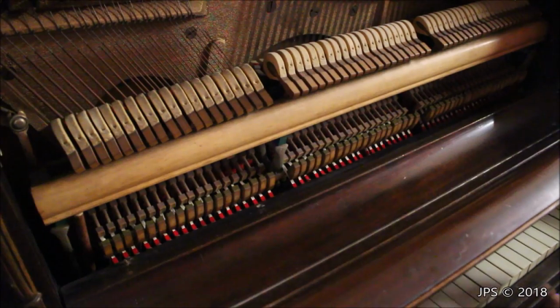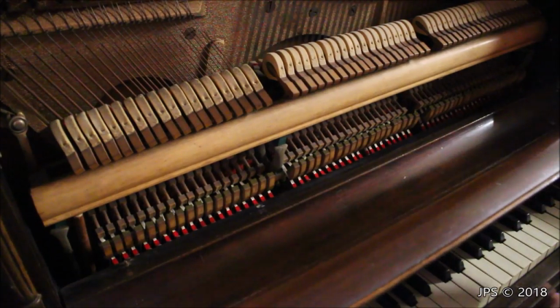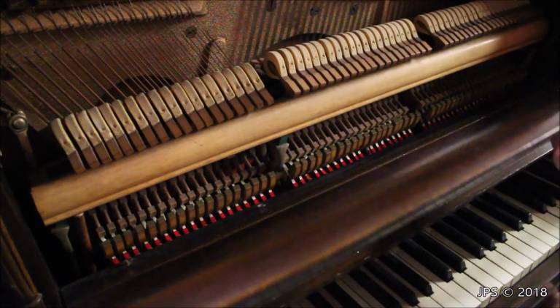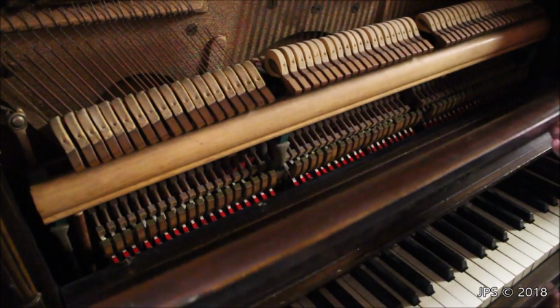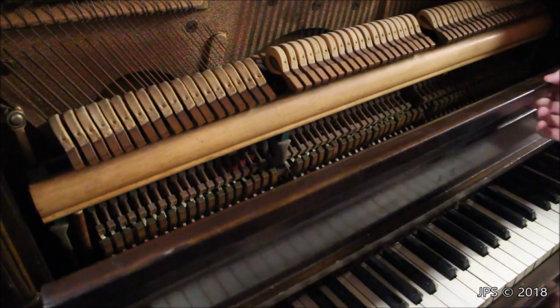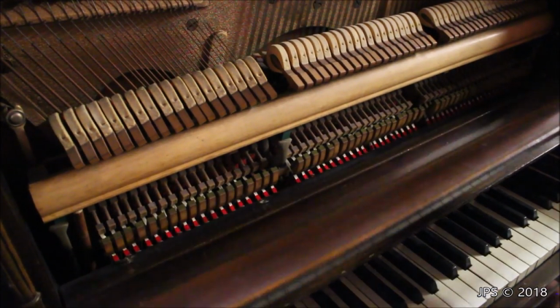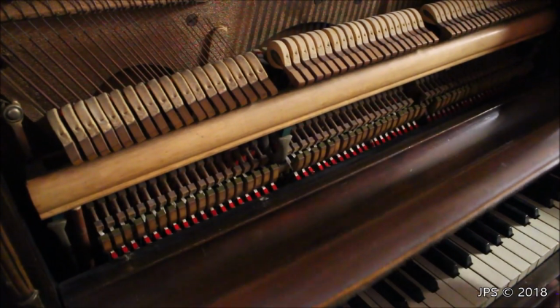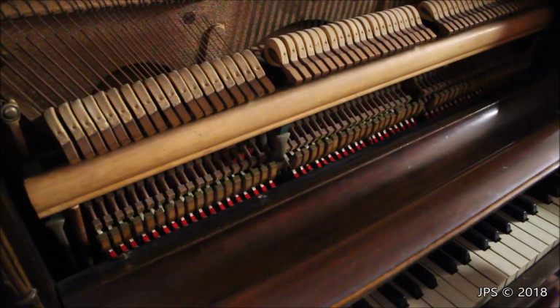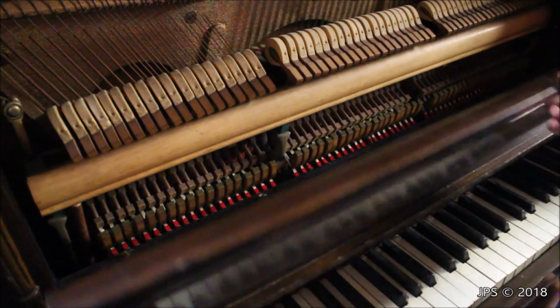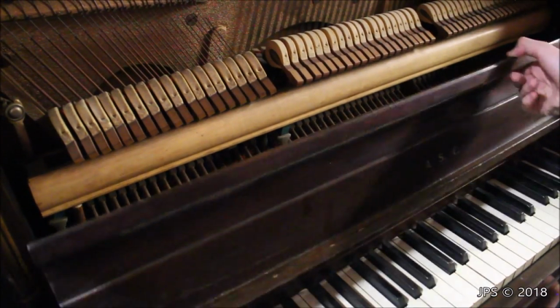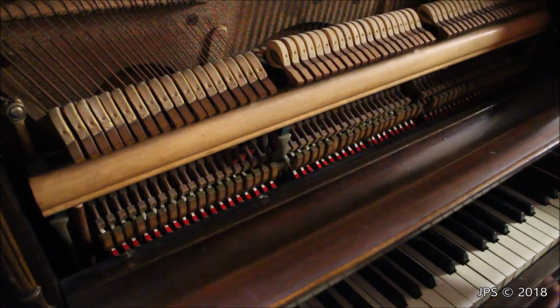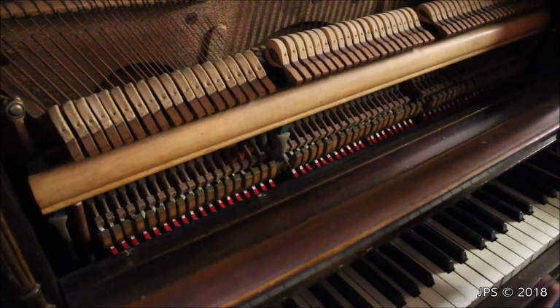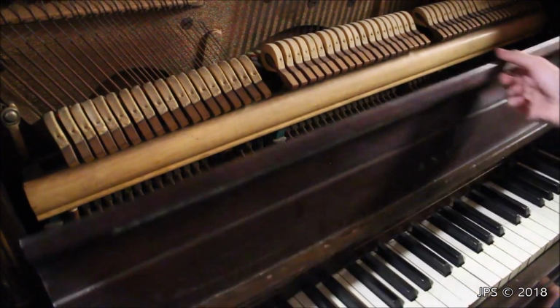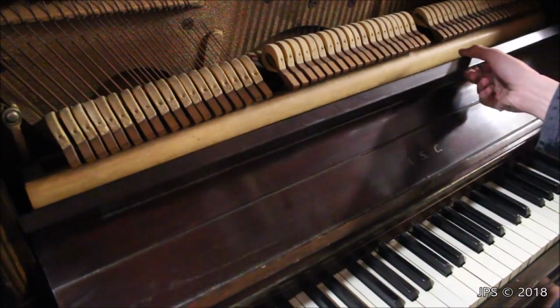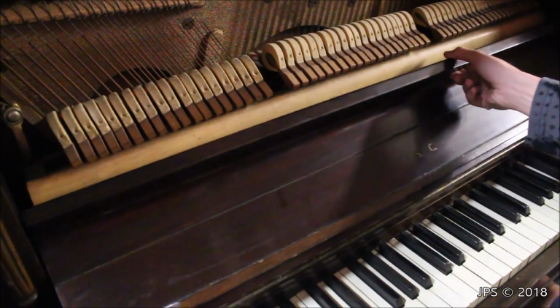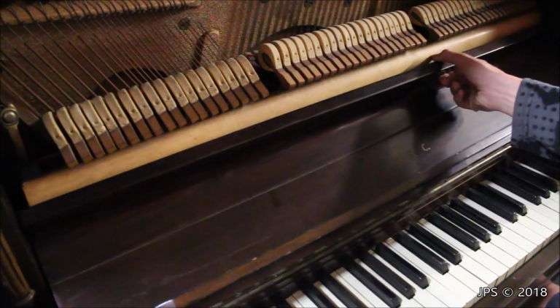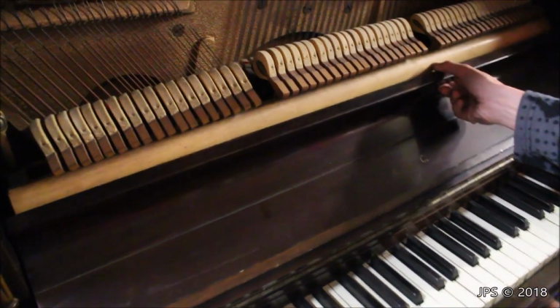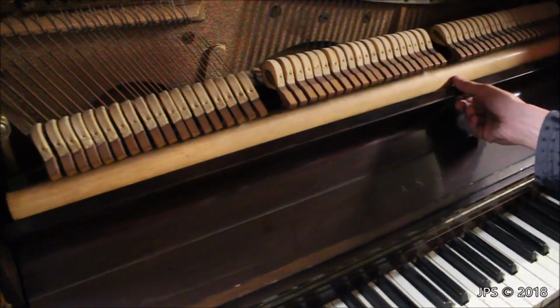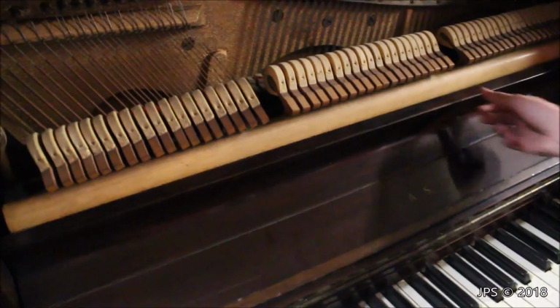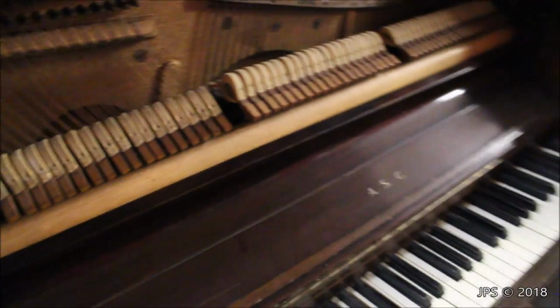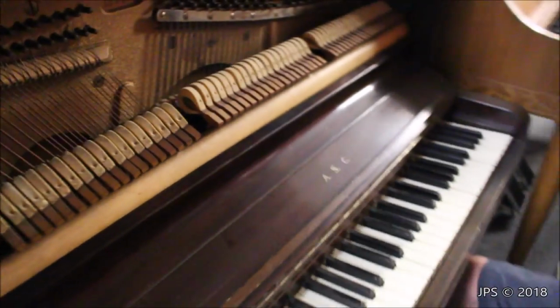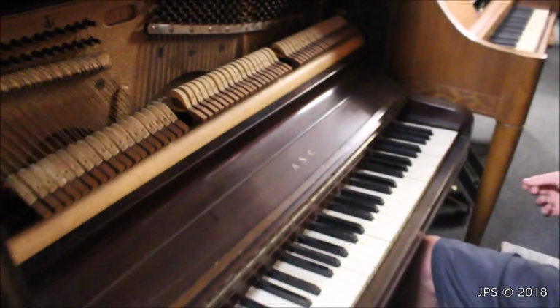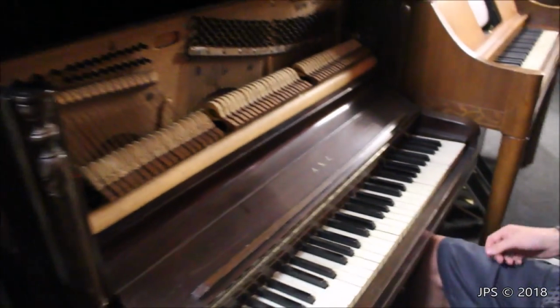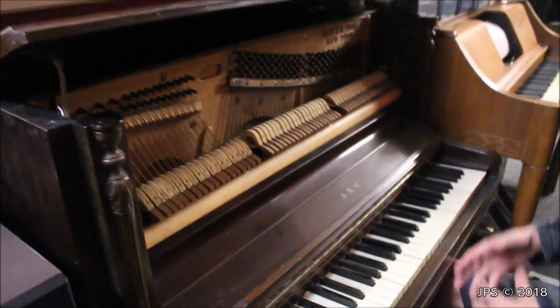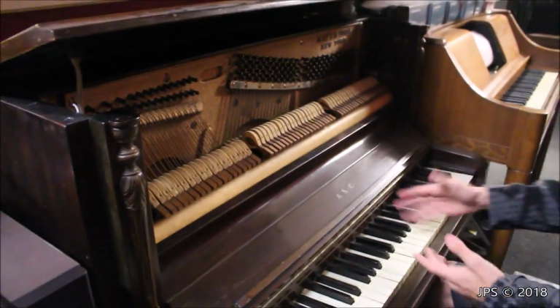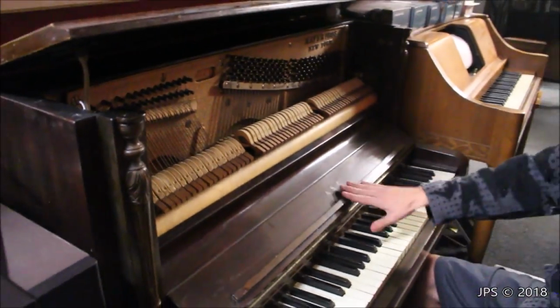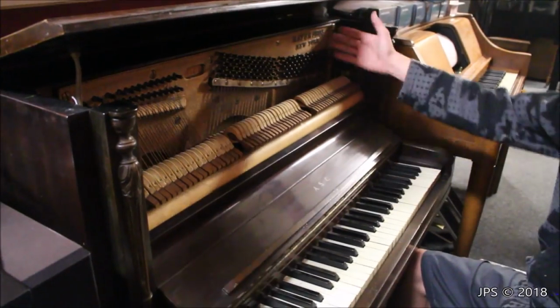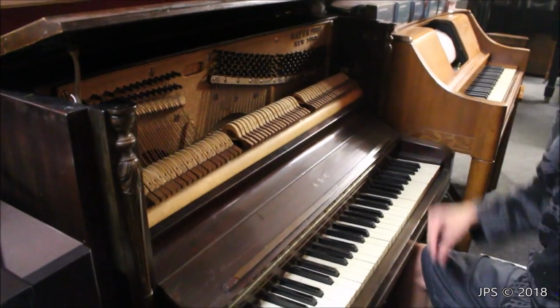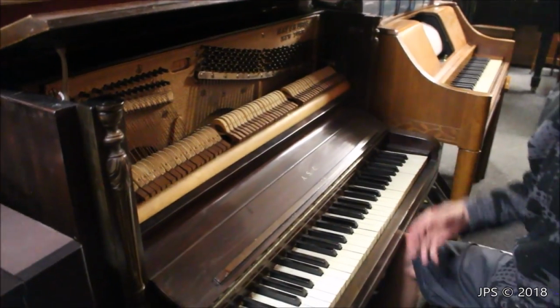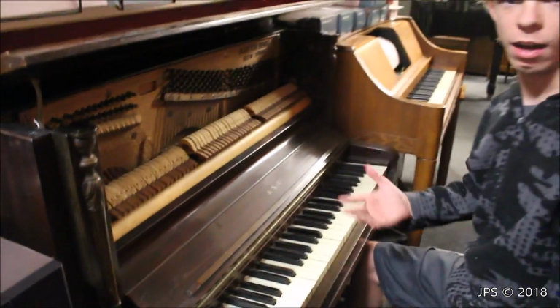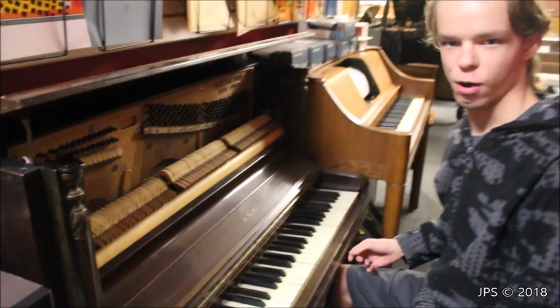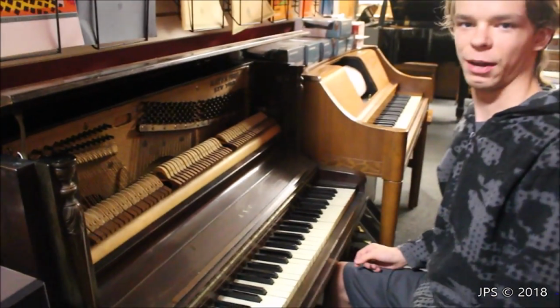I'm going to play a little bit on this piano. It's rather old, so the action is not in perfect condition, but it is playable. I will play just a little bit to give you a demonstration of the A.S.C. Meyer Brothers Apartment Piano.